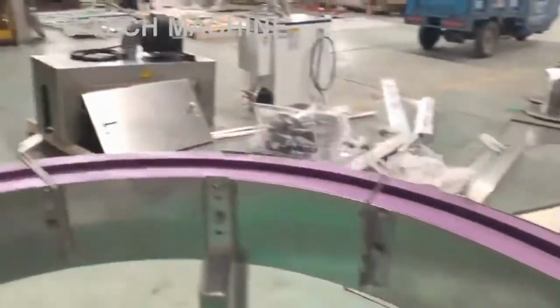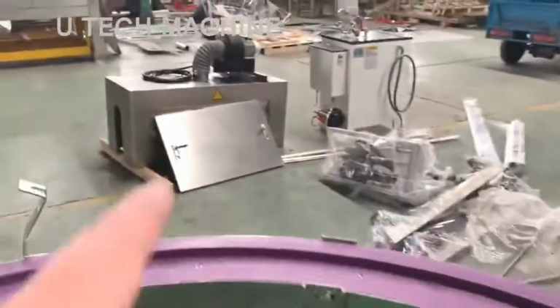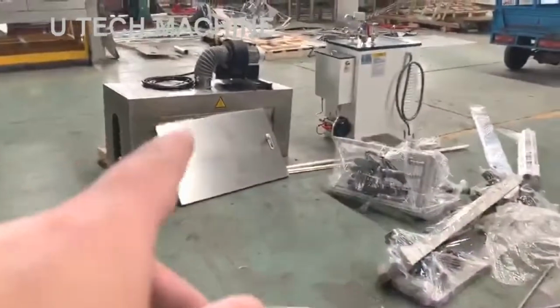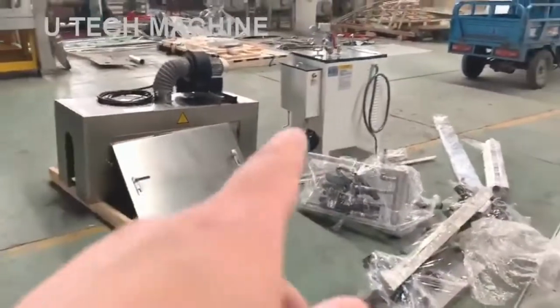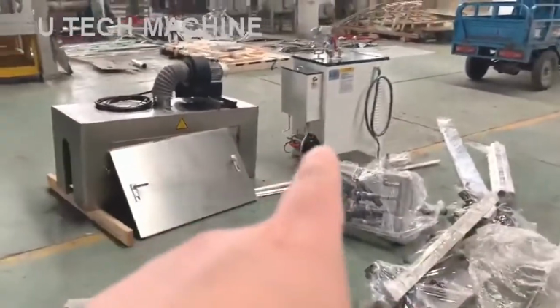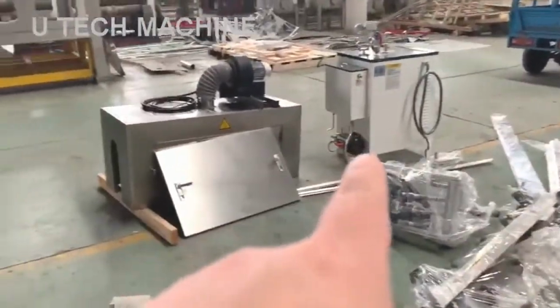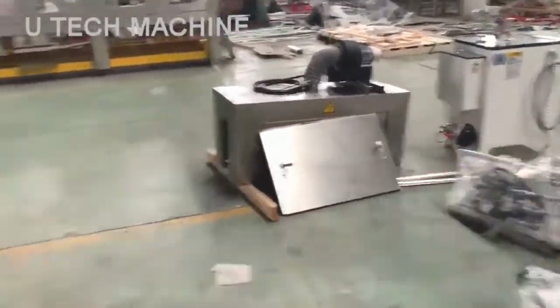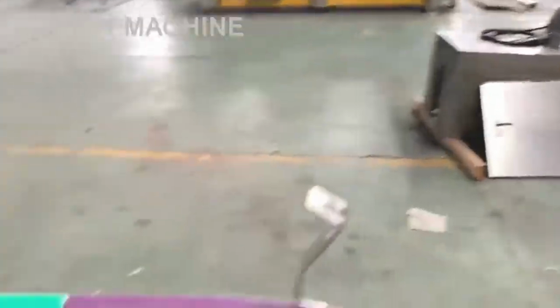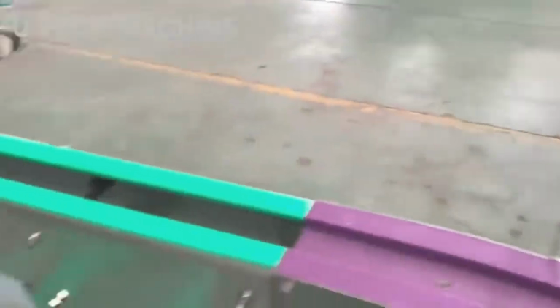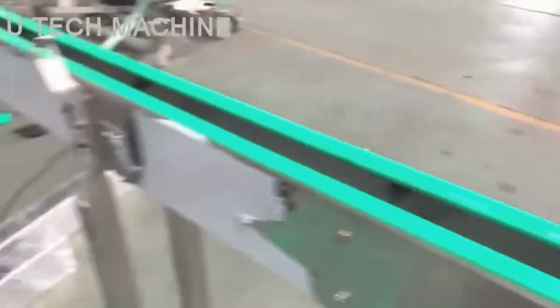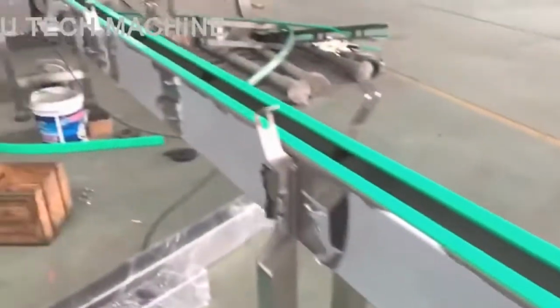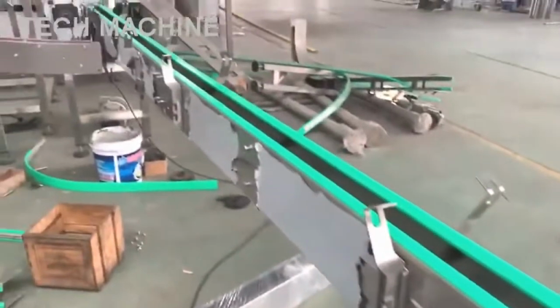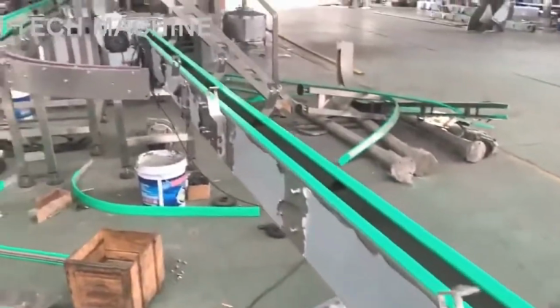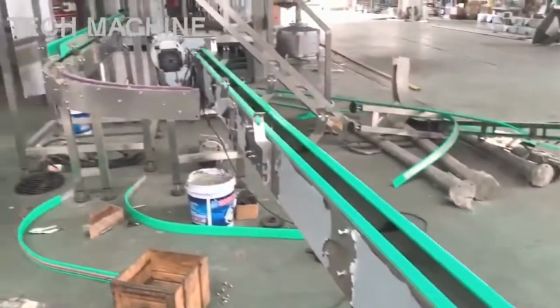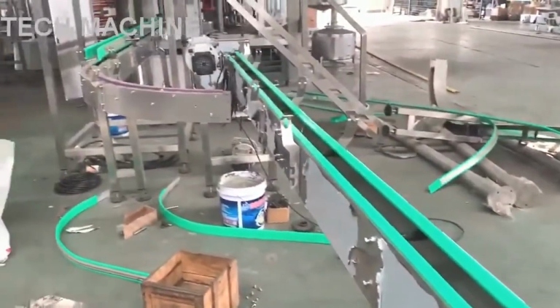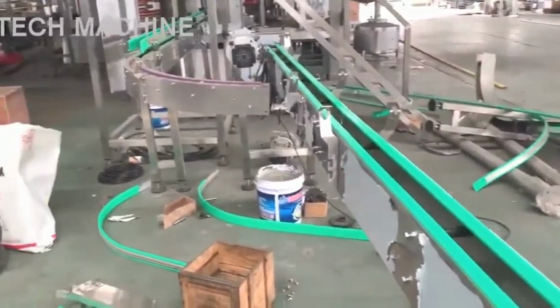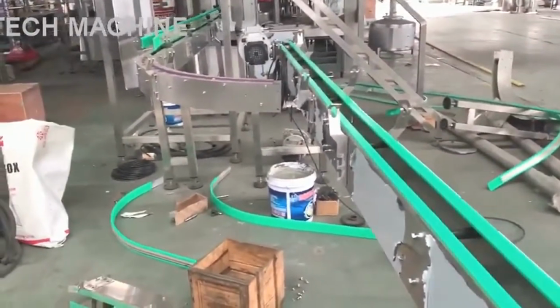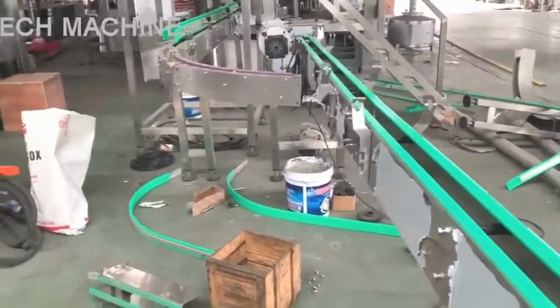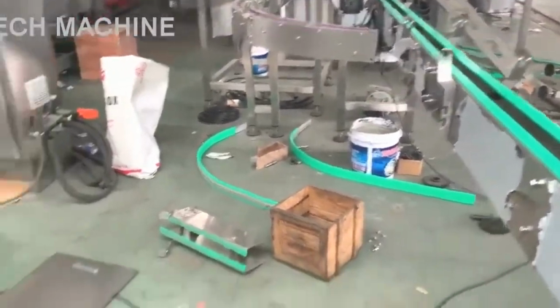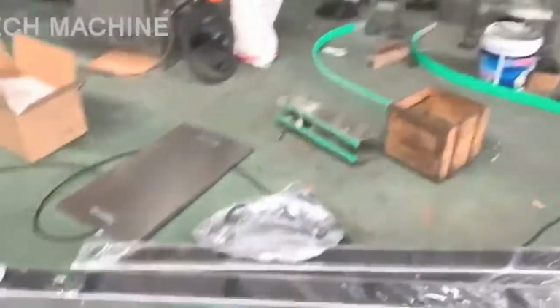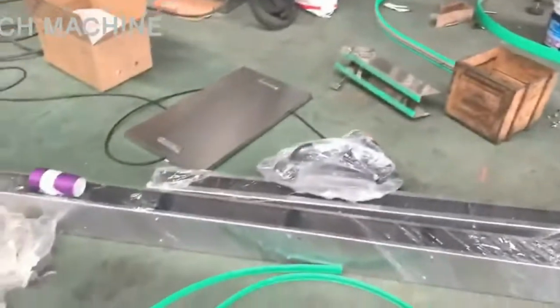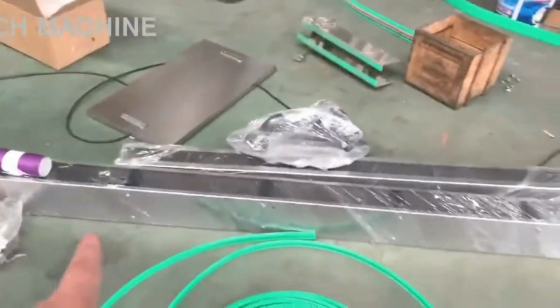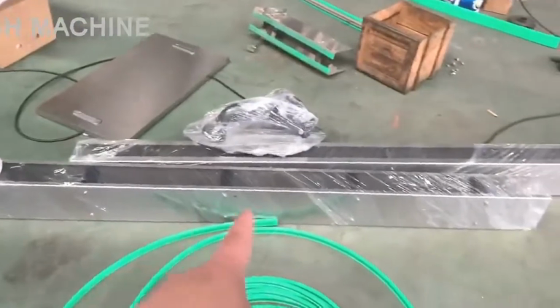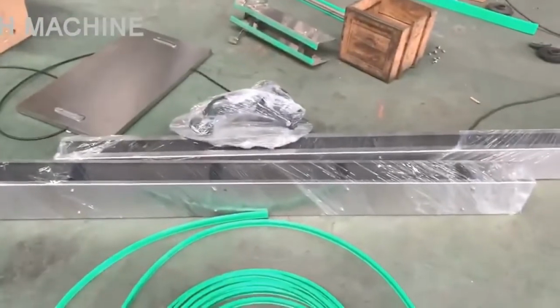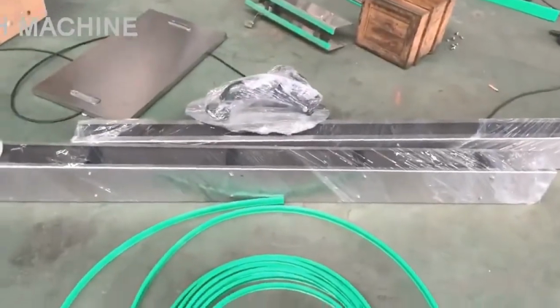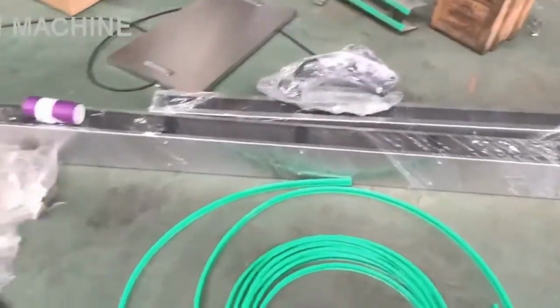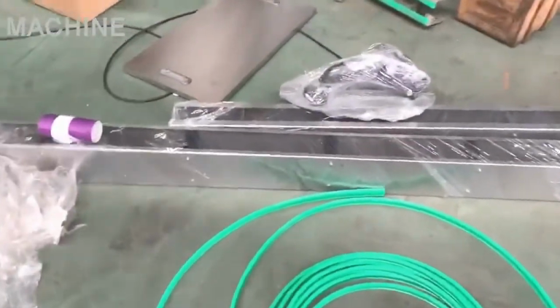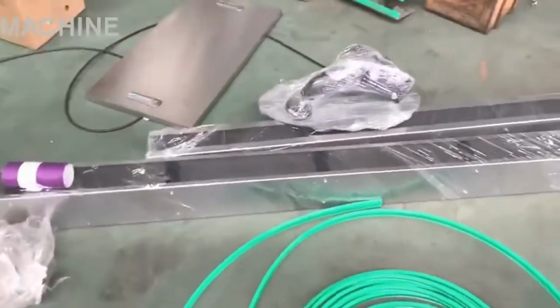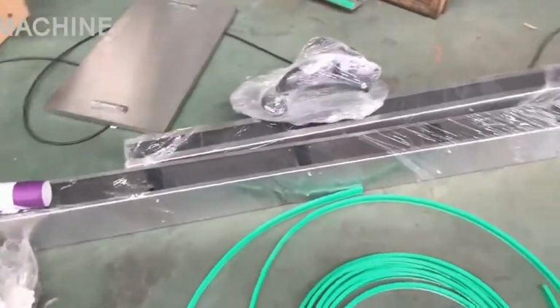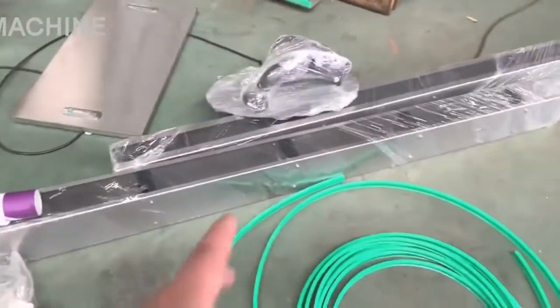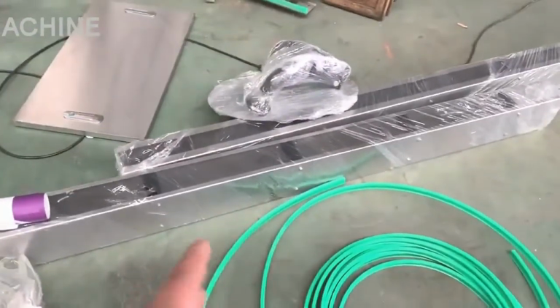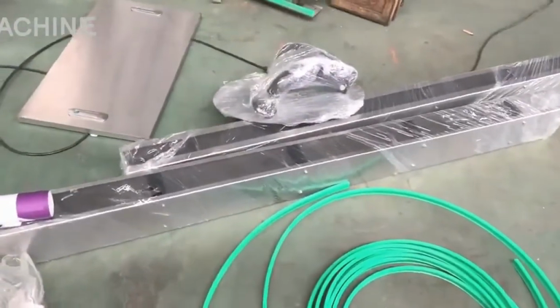The shrink tunnel and the steam generator, this conveyor — designed by the drone because we here don't have space, so we're not testing by steam.